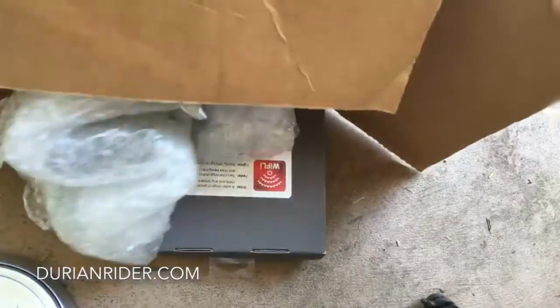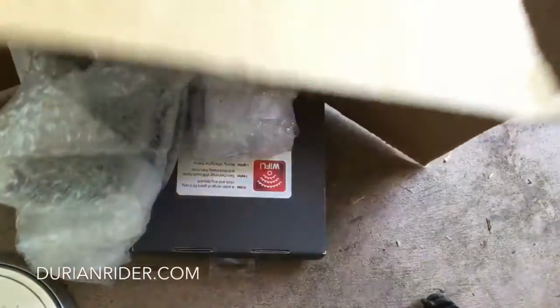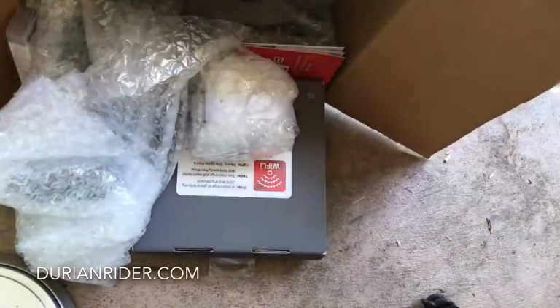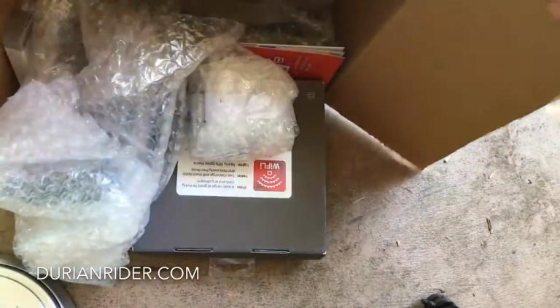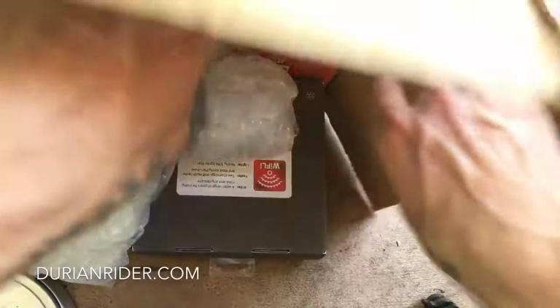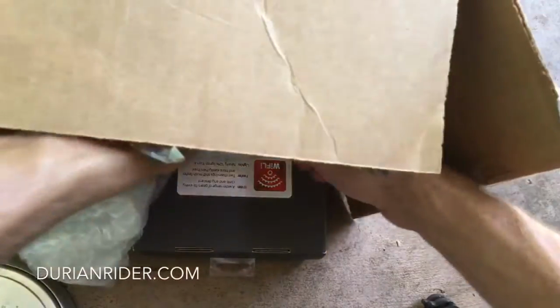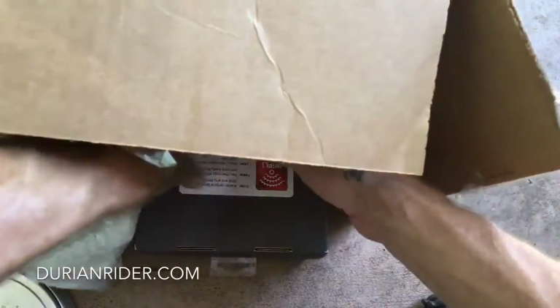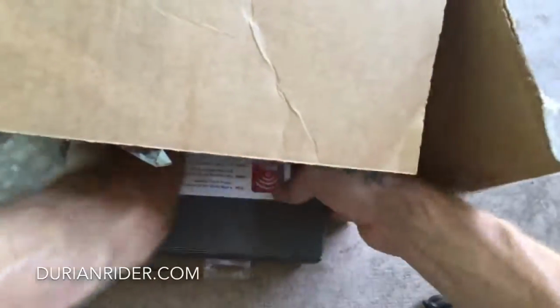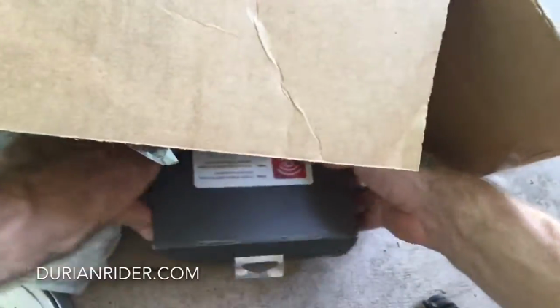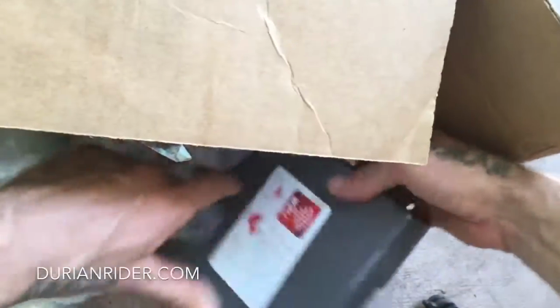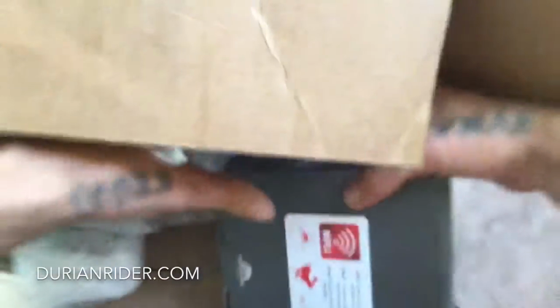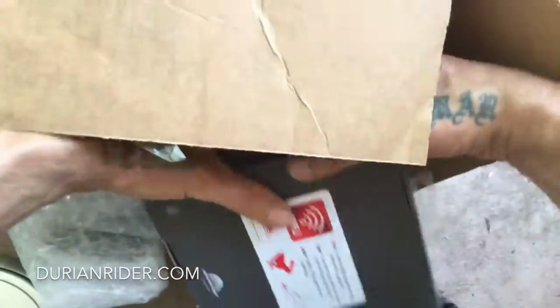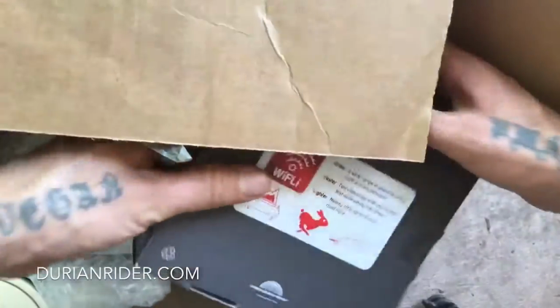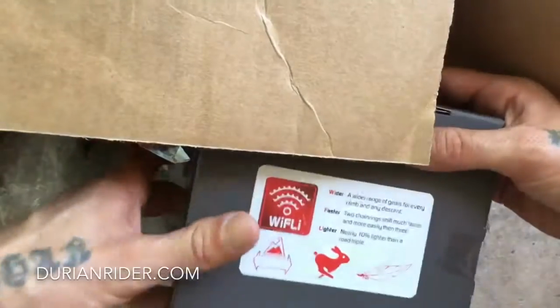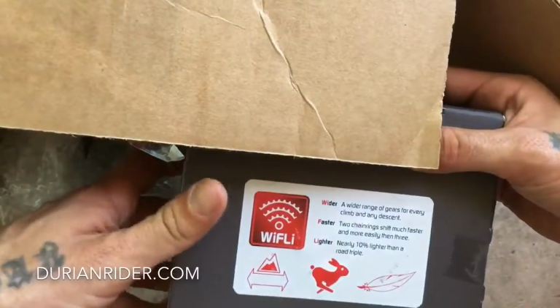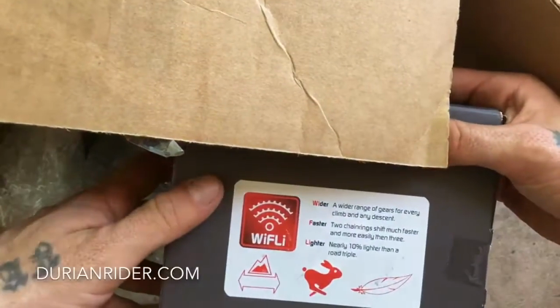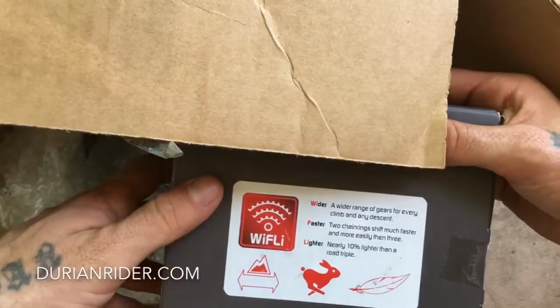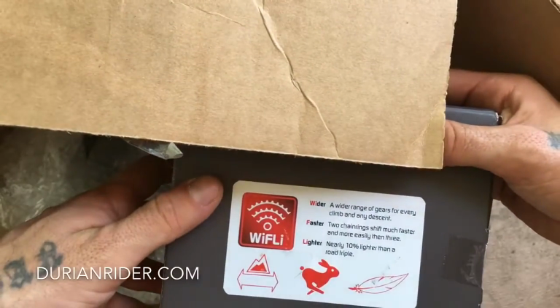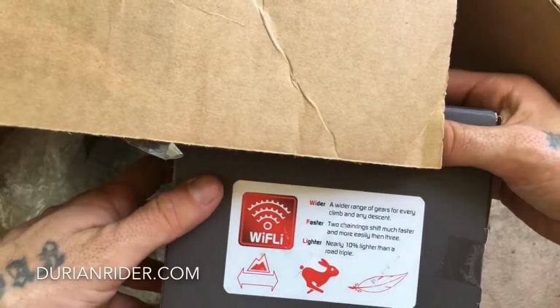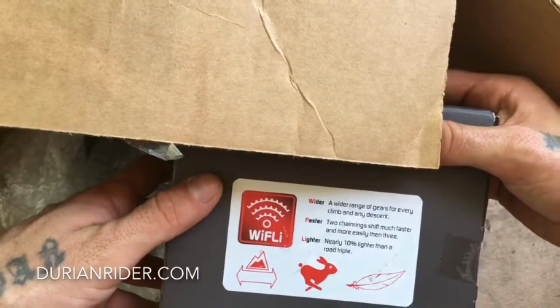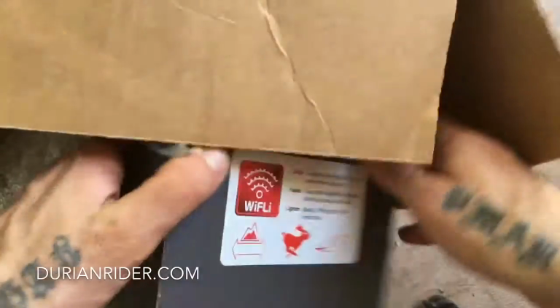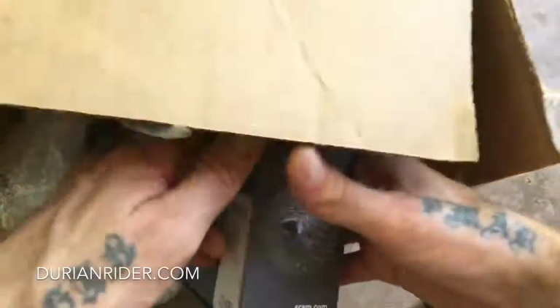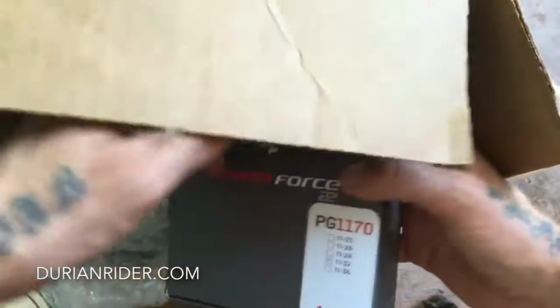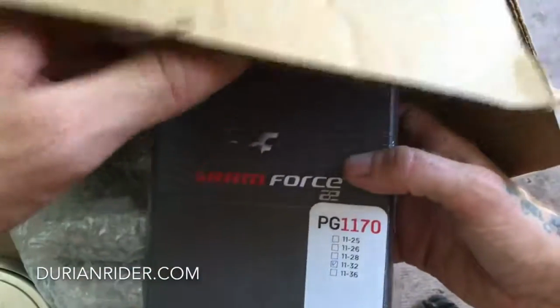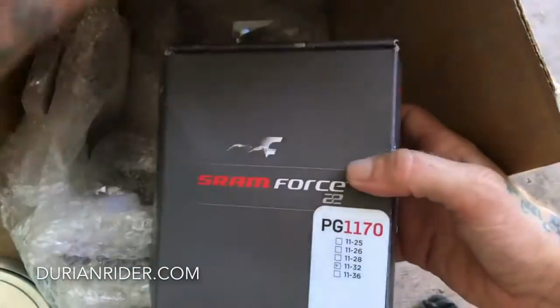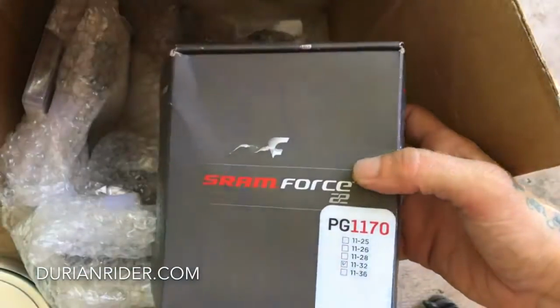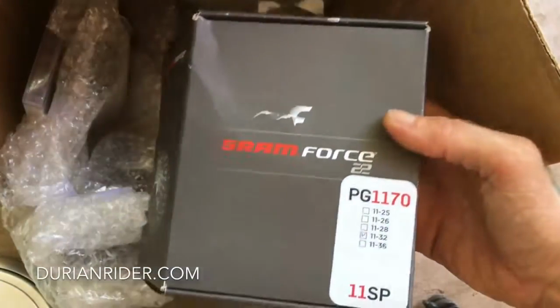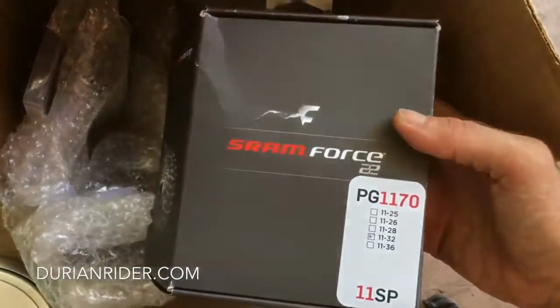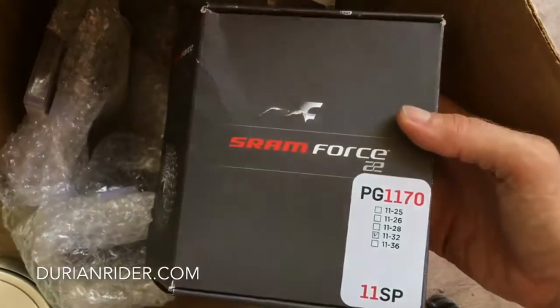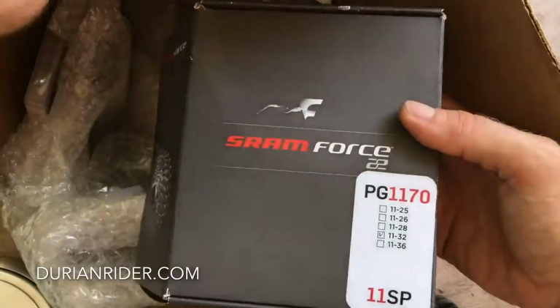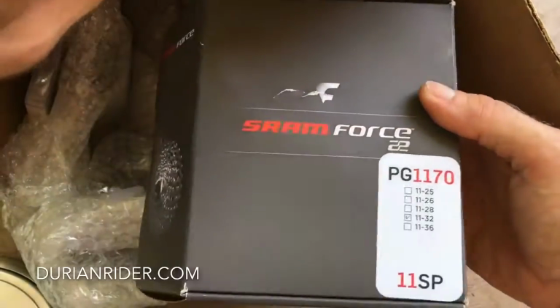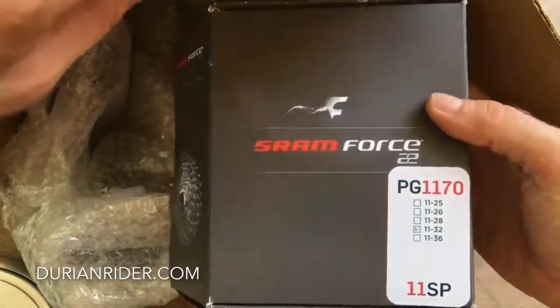It's fallen out of the box. It's a Y-Fly — log into the Y-Fly. So we have a little Force Y-Fly 1132. Lovely.